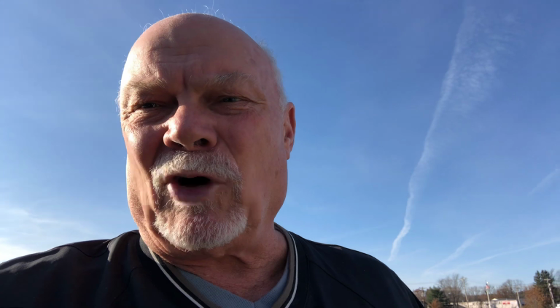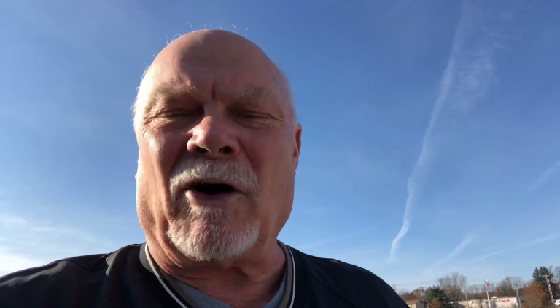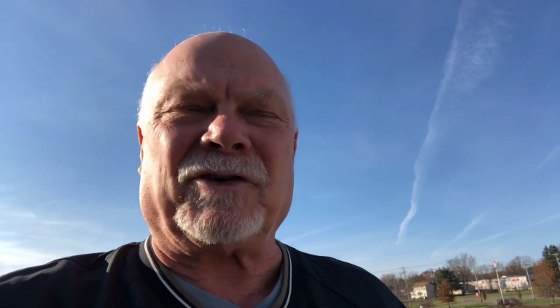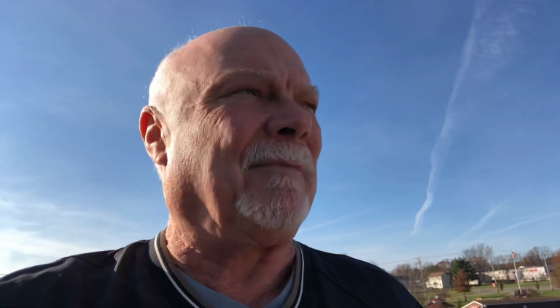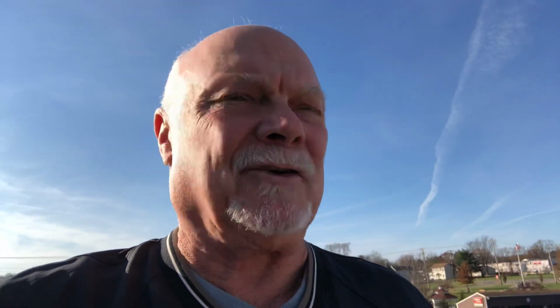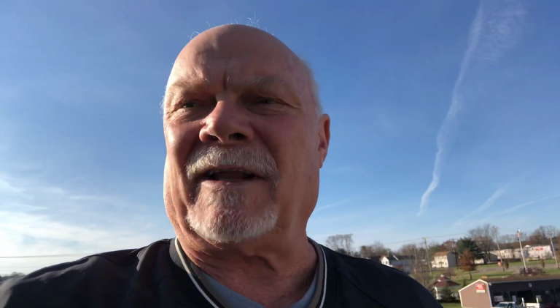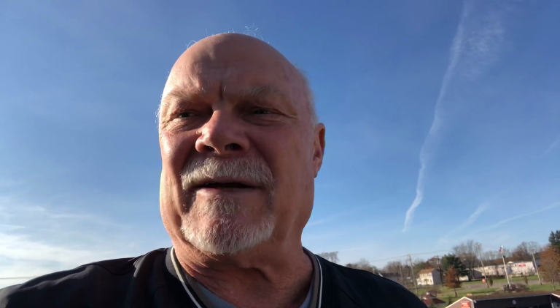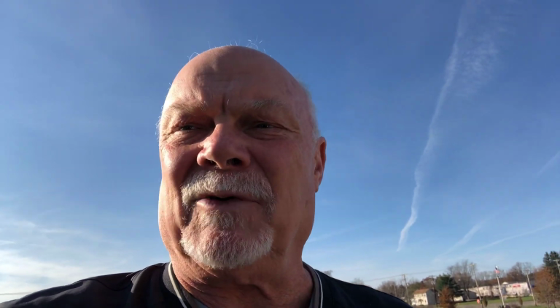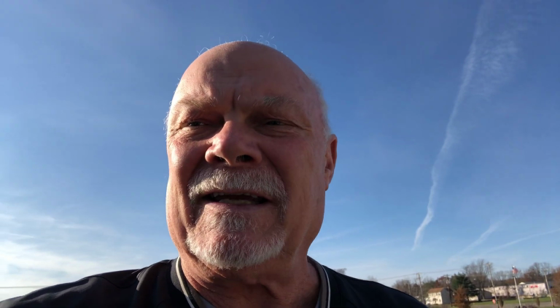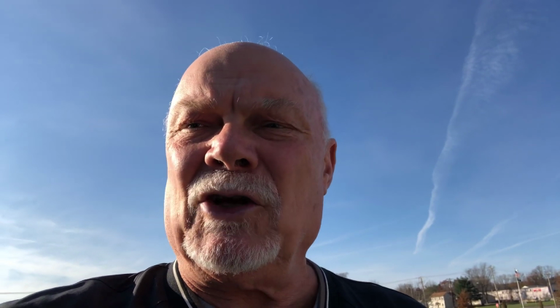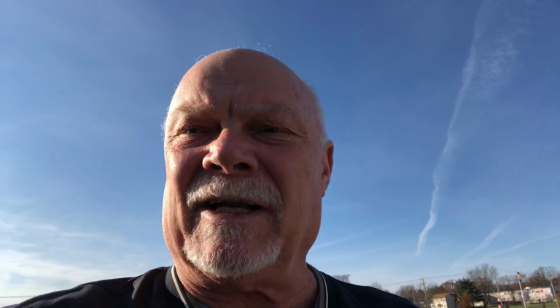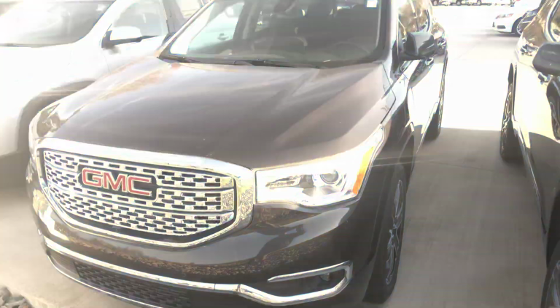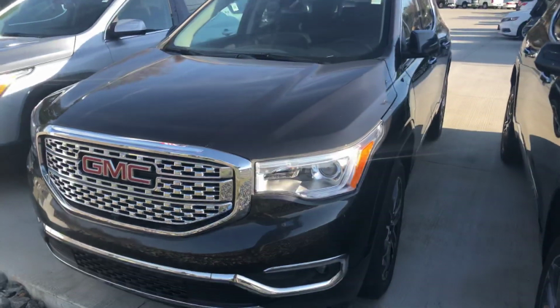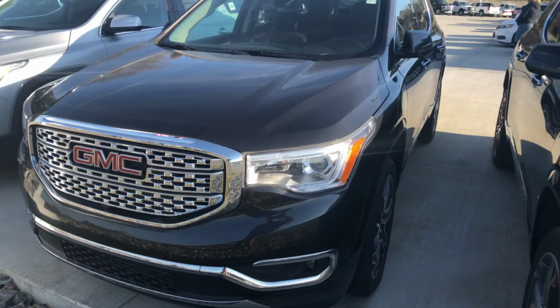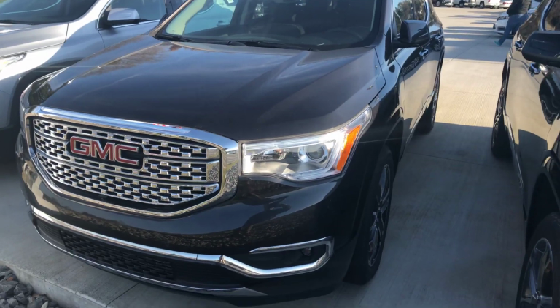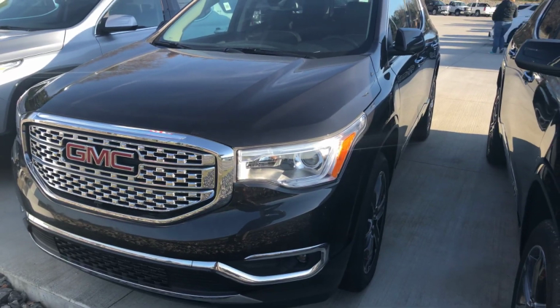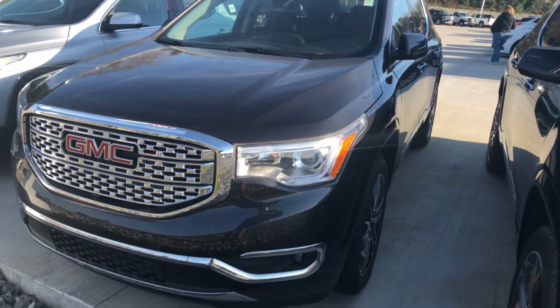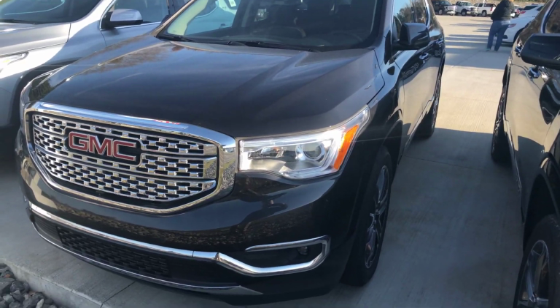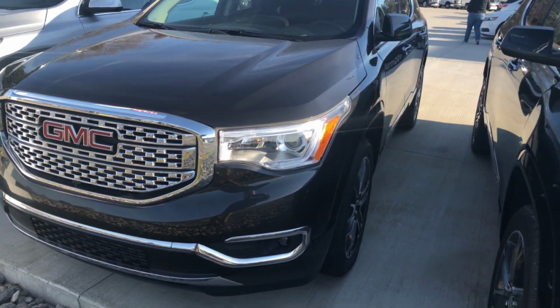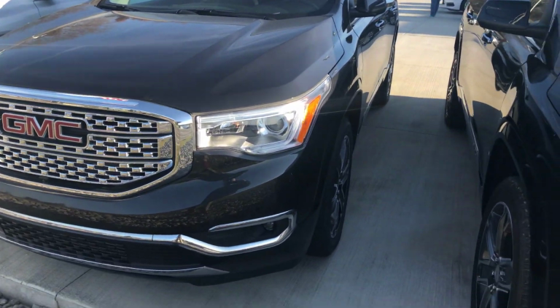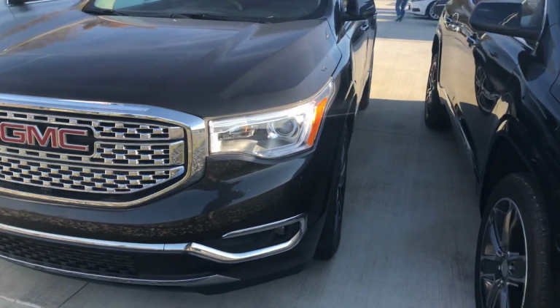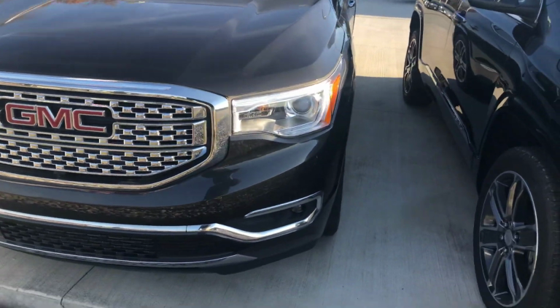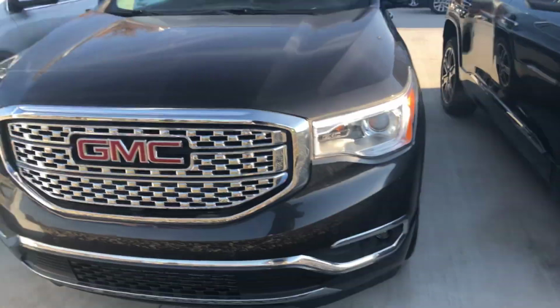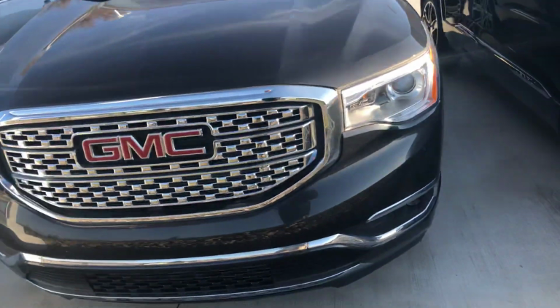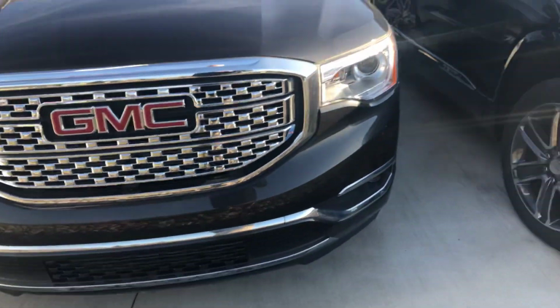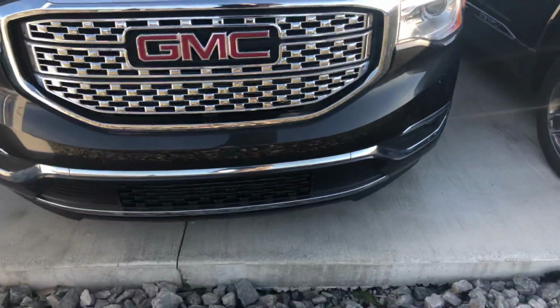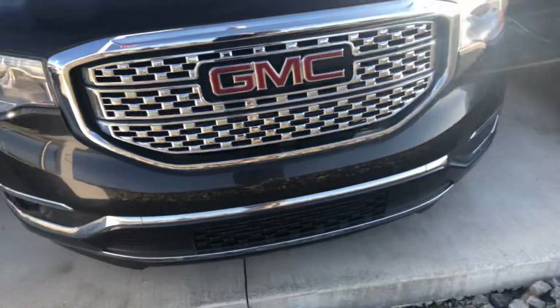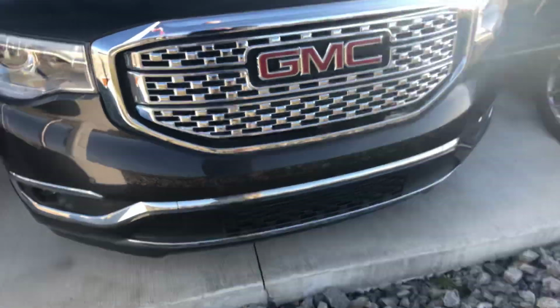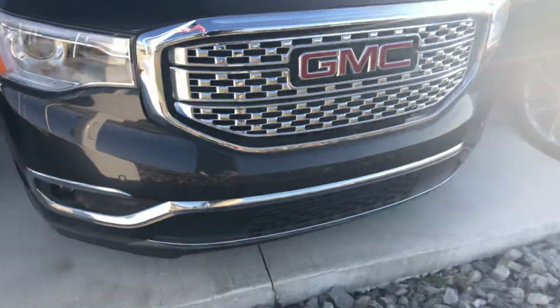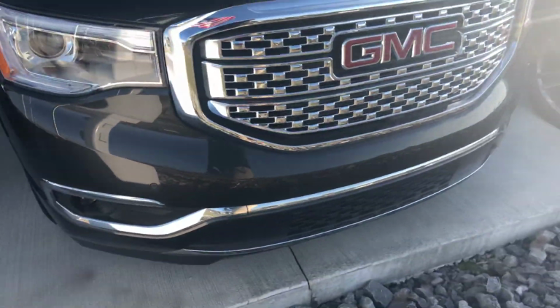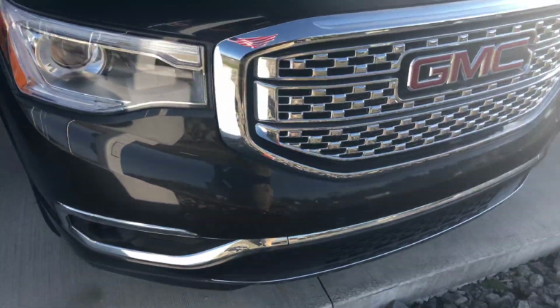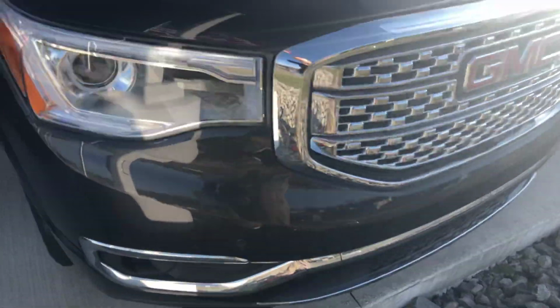Hi Brian, Mark Asher here at Power Chevrolet, GMC, and Buick. You are interested in the Iridium Denali 2018 — here it is. You can see the front sensors on the back. Beautiful color.